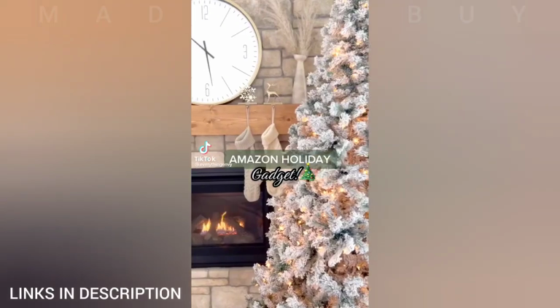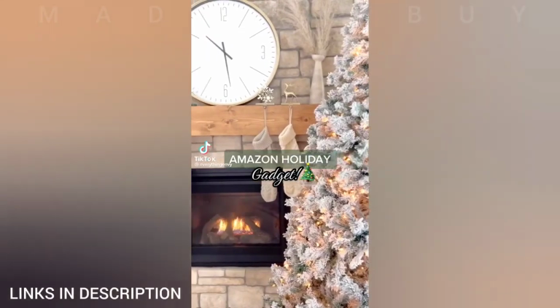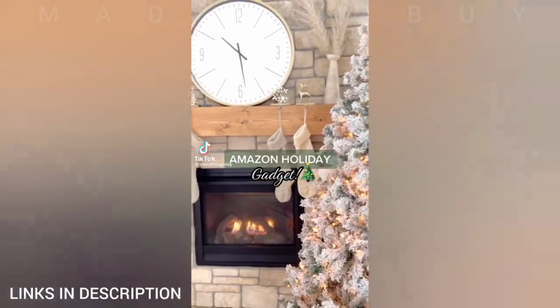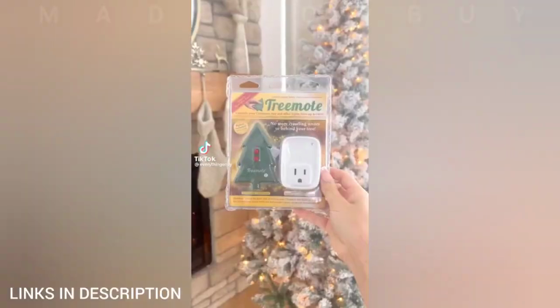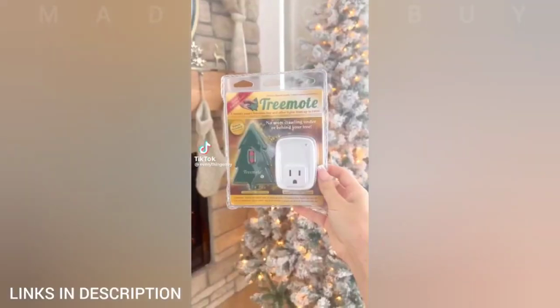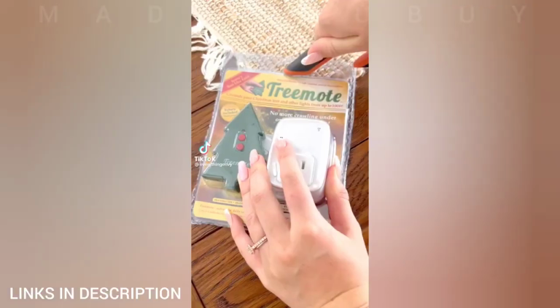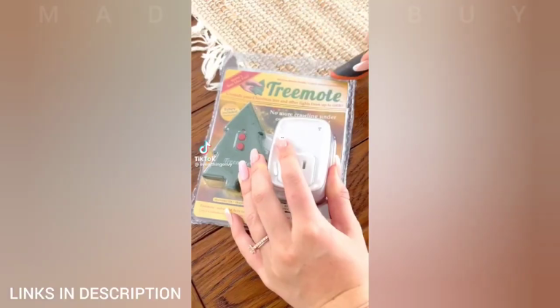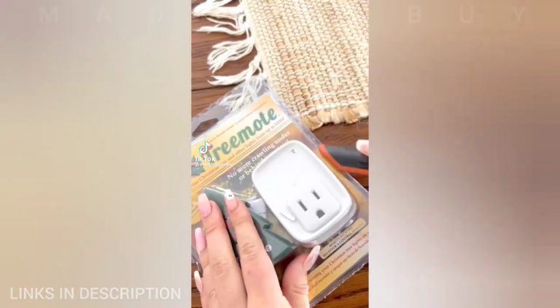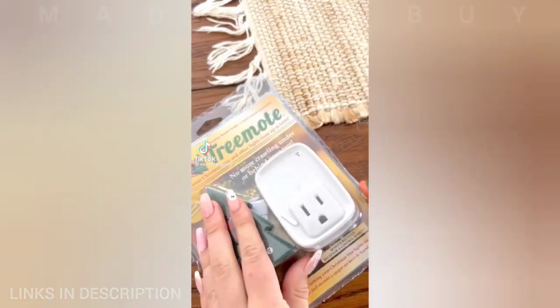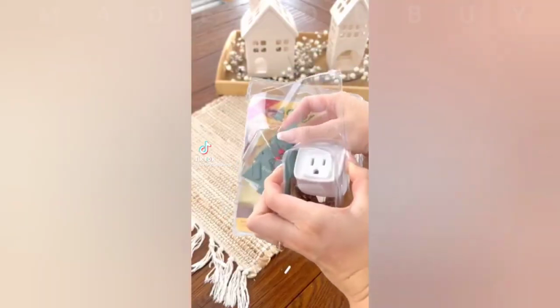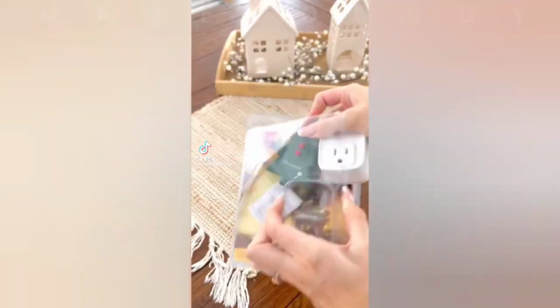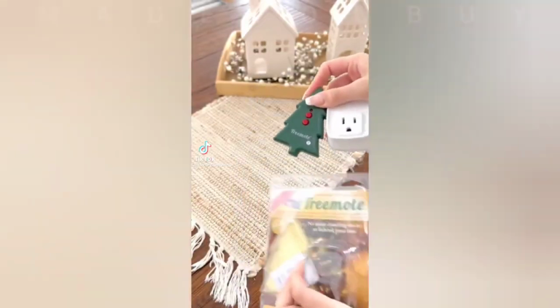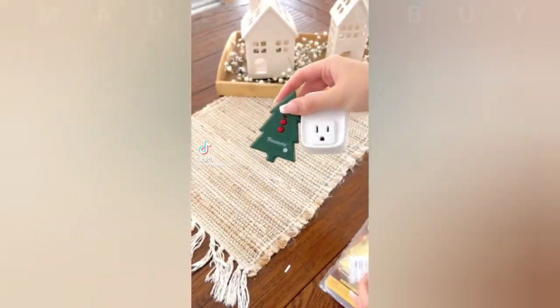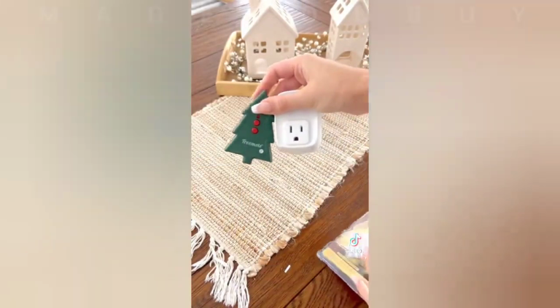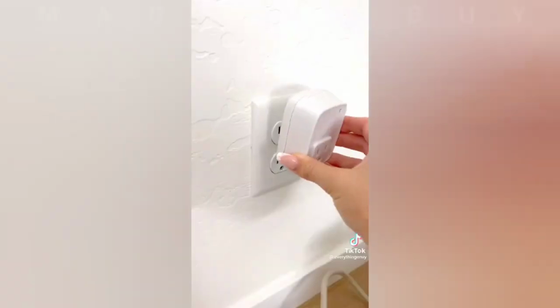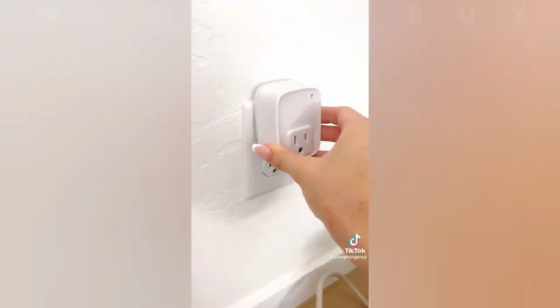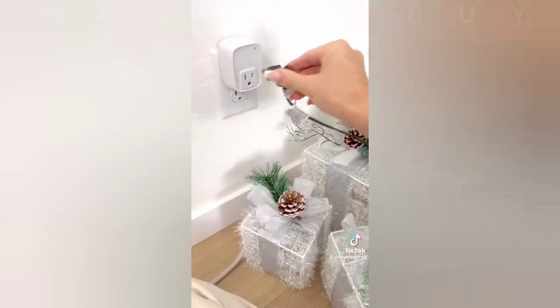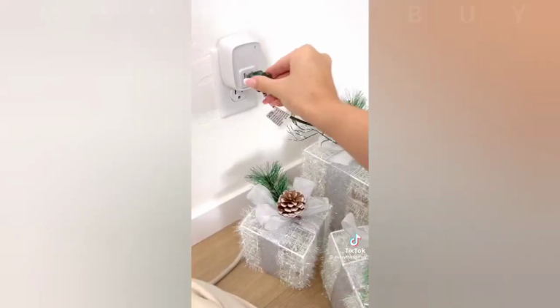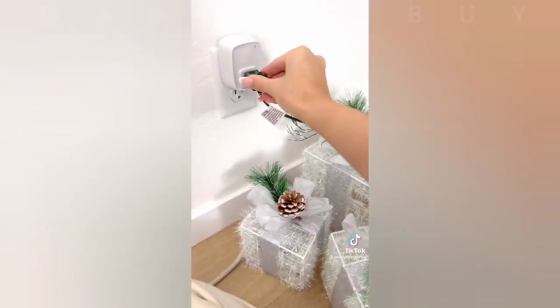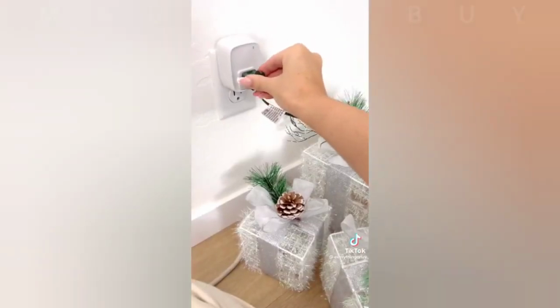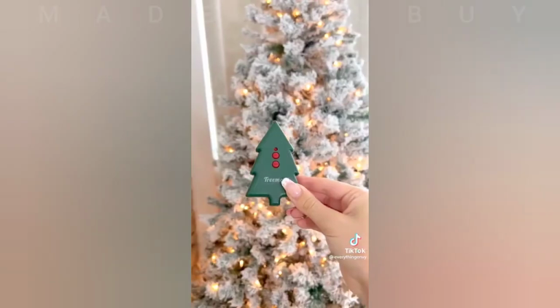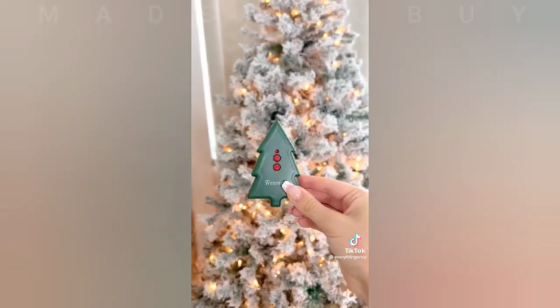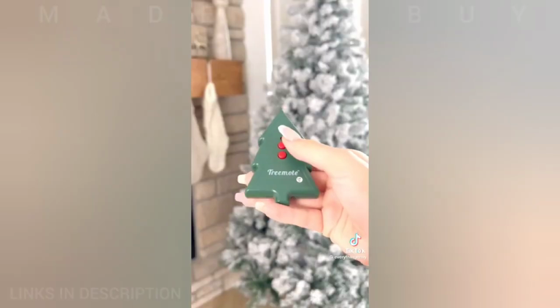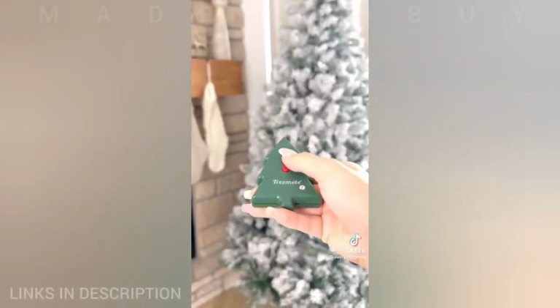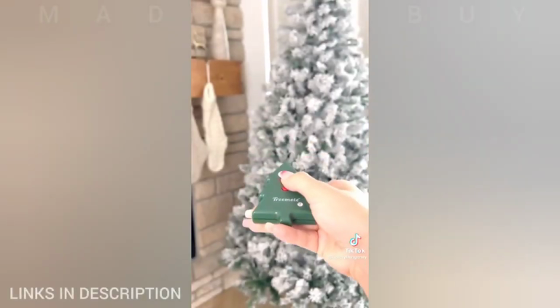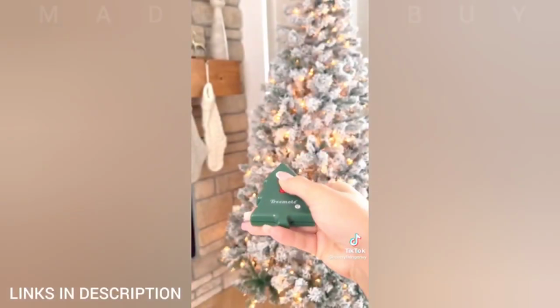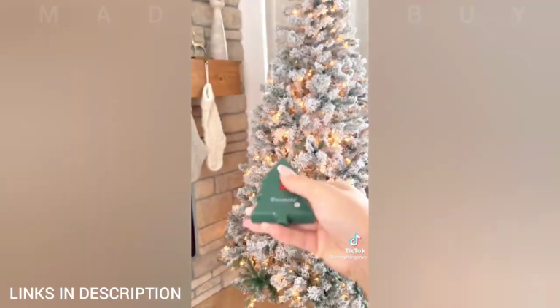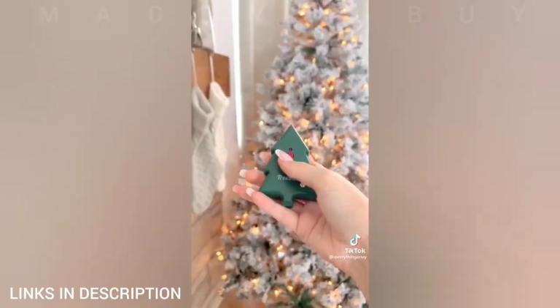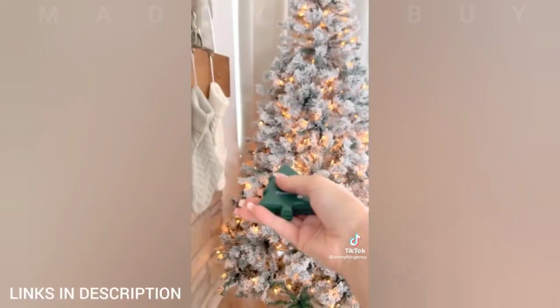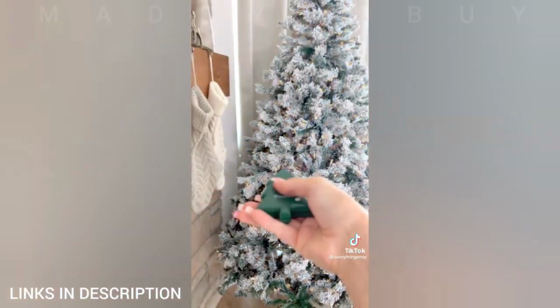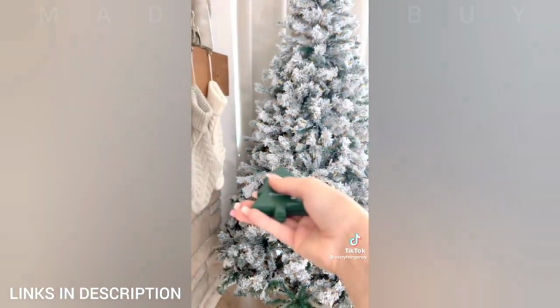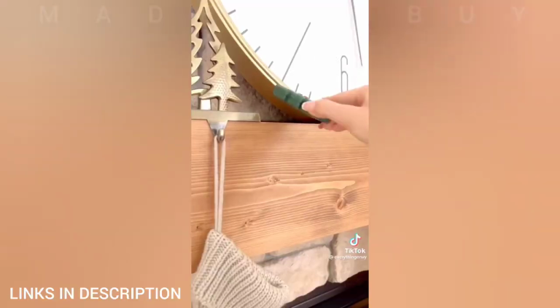Amazon holiday gadget. This tree remote is such a game changer for the holidays — you no longer have to crawl under the tree to turn on the lights. Just plug your lights into the receiver and you can easily turn them on and off from up to 100 feet away.